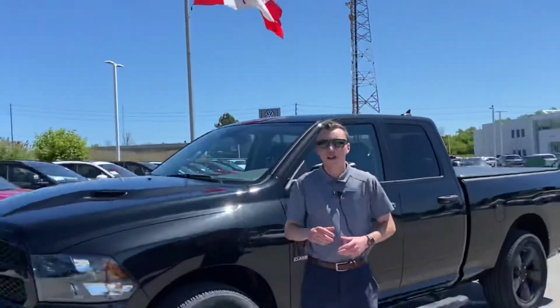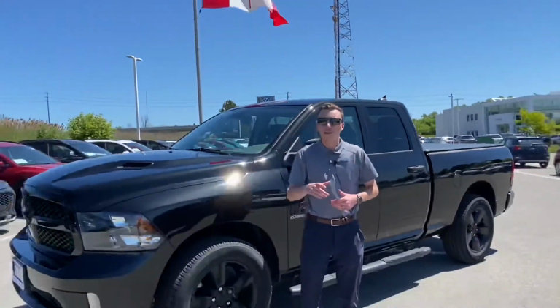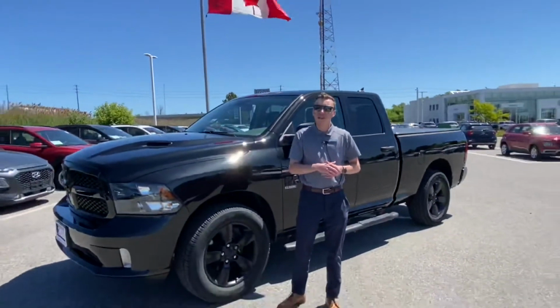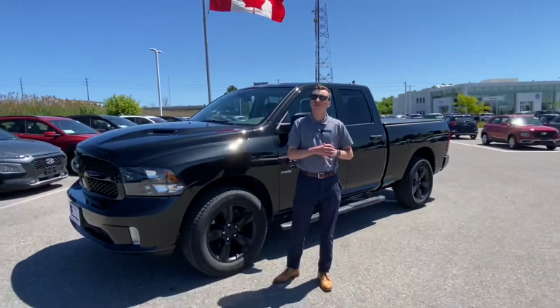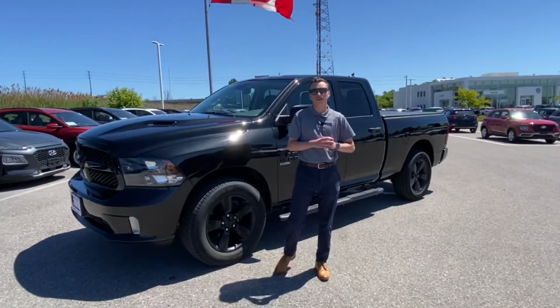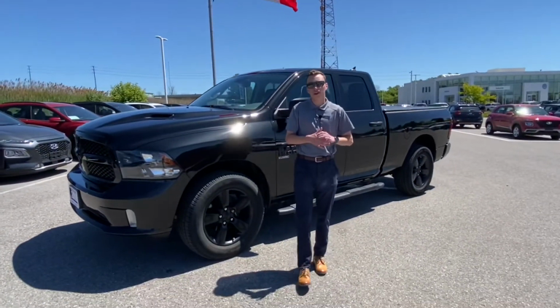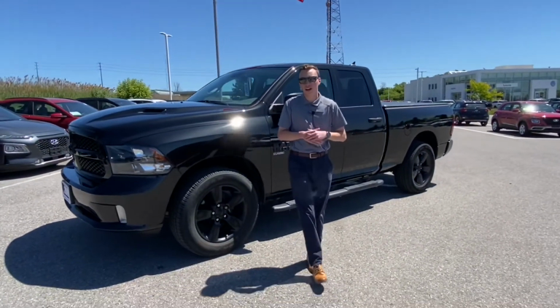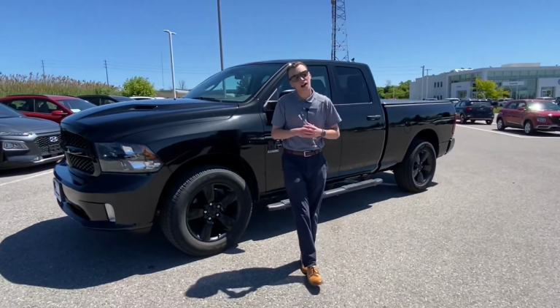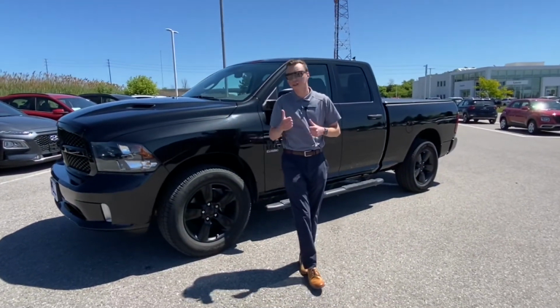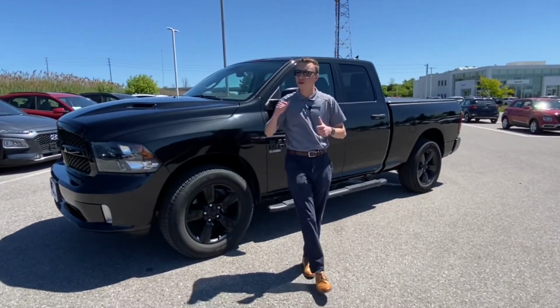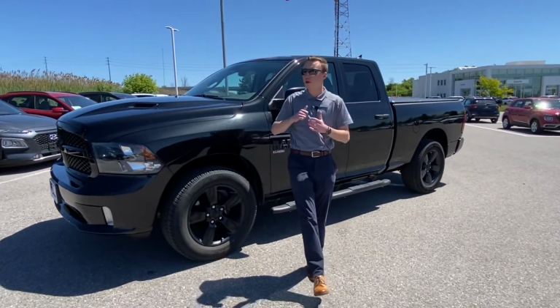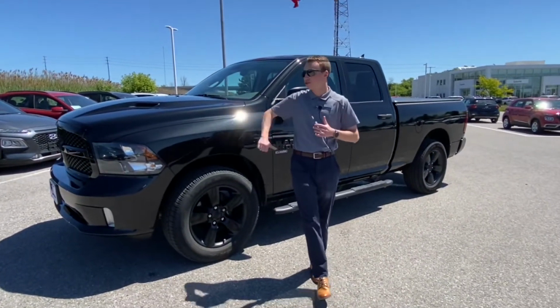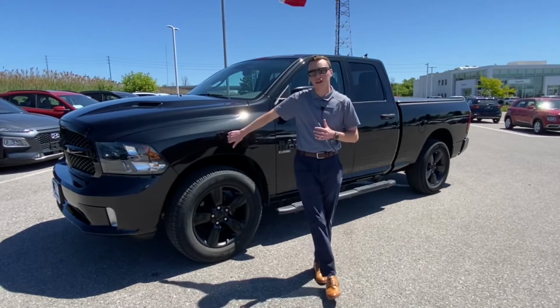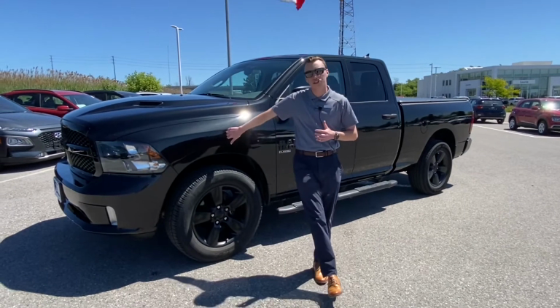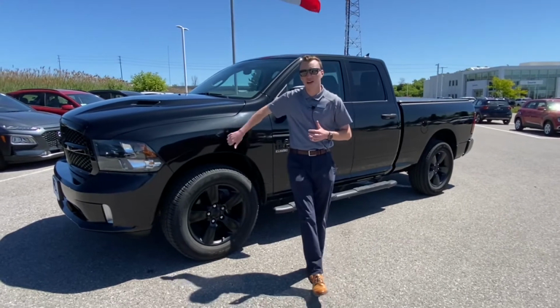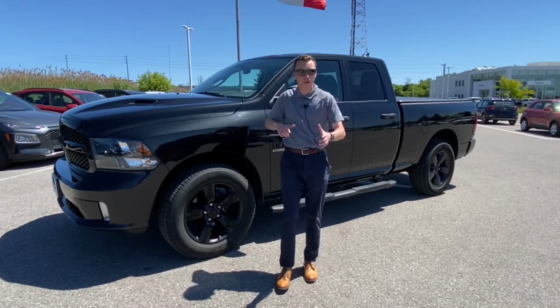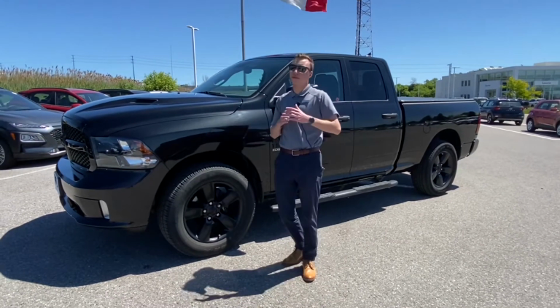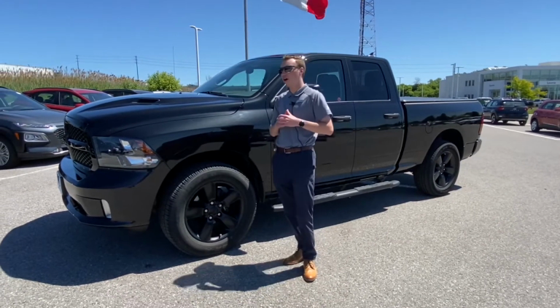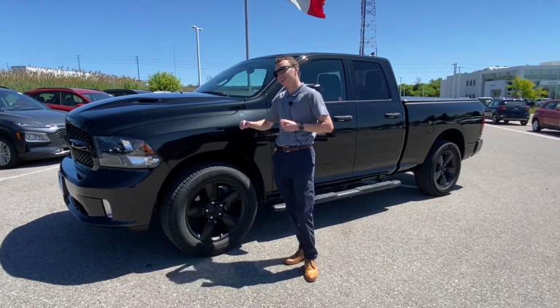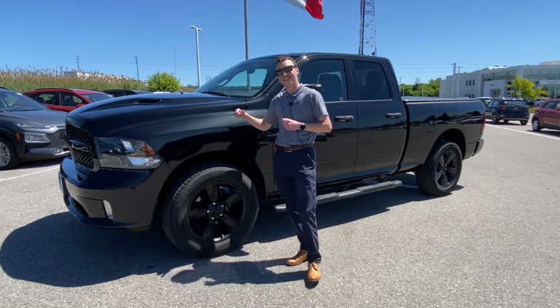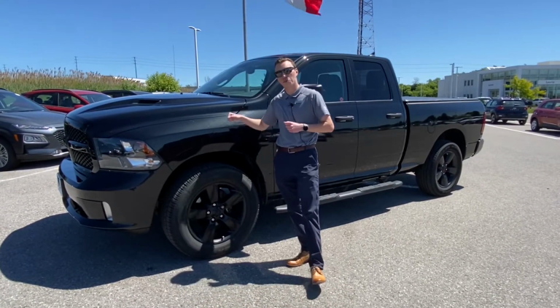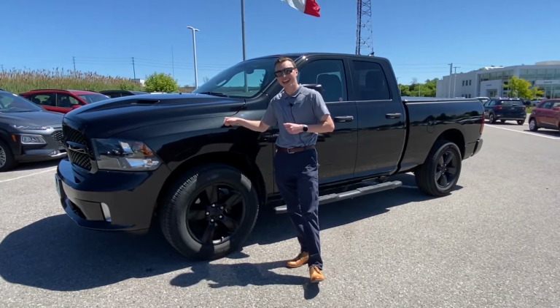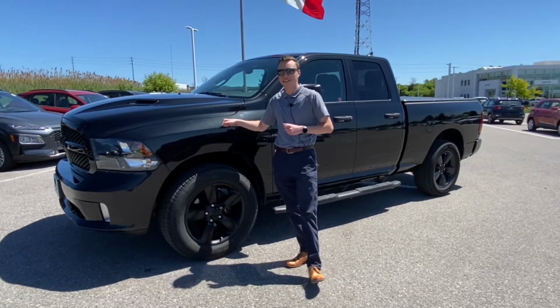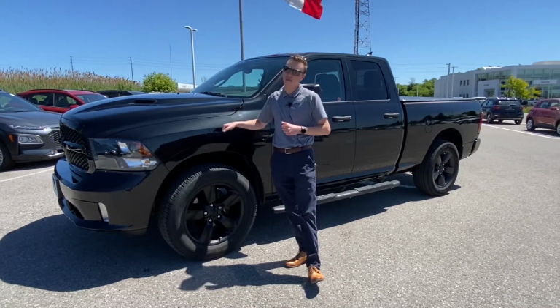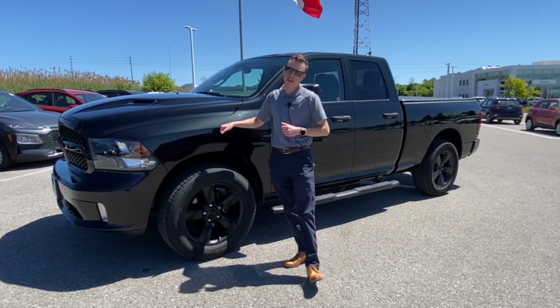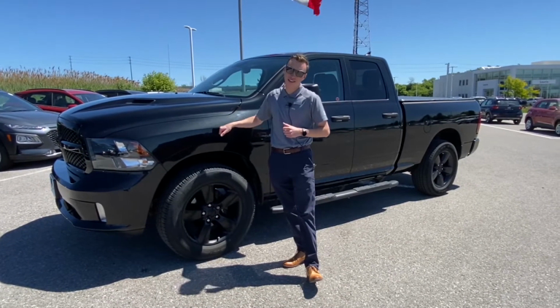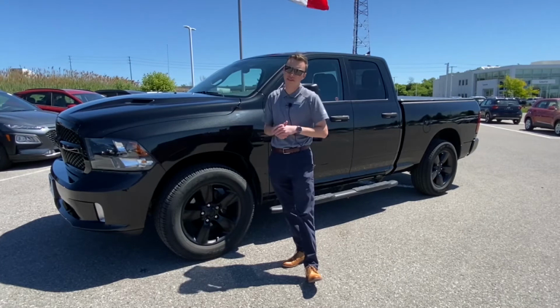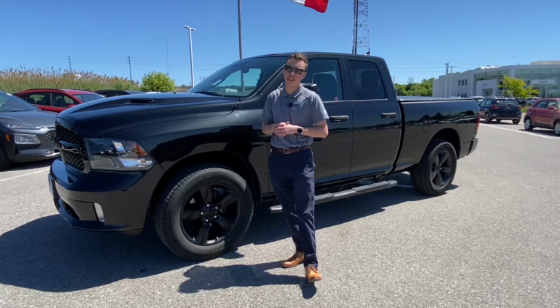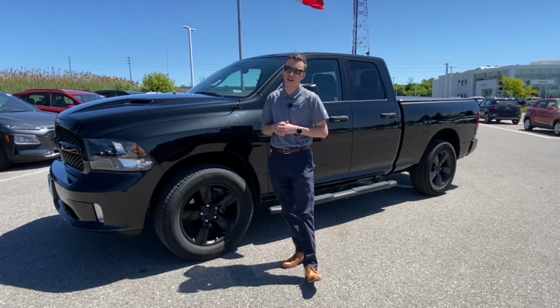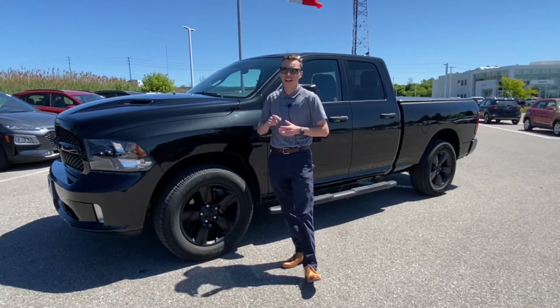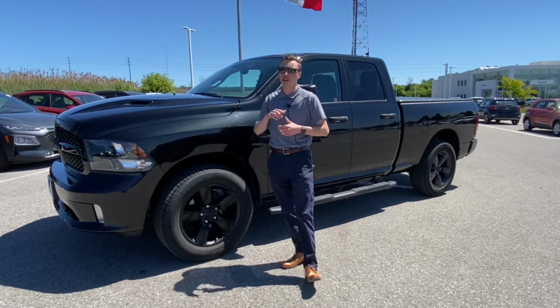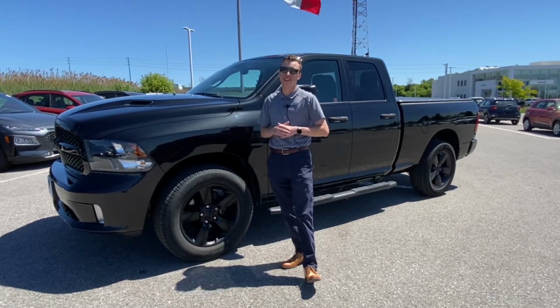Hey everybody, it's Richard here with Loria Hyundai. I just wanted to show you a used vehicle we just got in — we don't get them too often. This is a 2019 RAM Classic, it's the 1500, and it's only got 27,000 km on it.